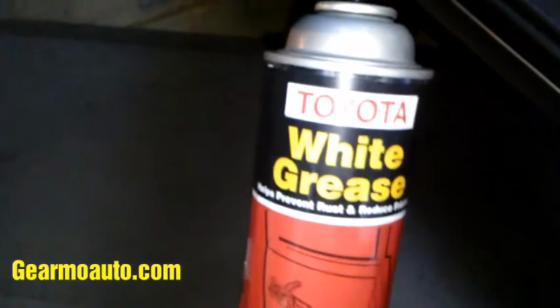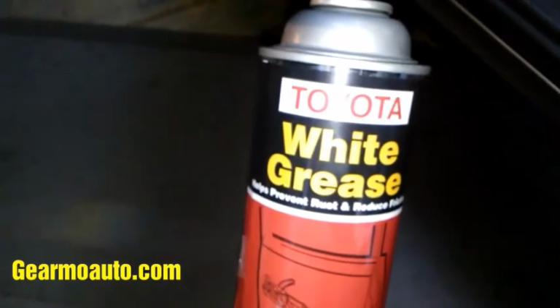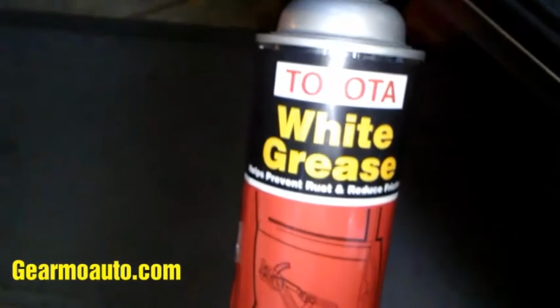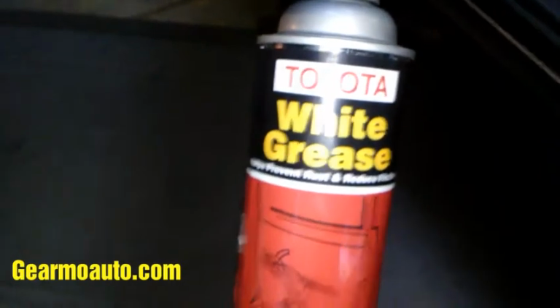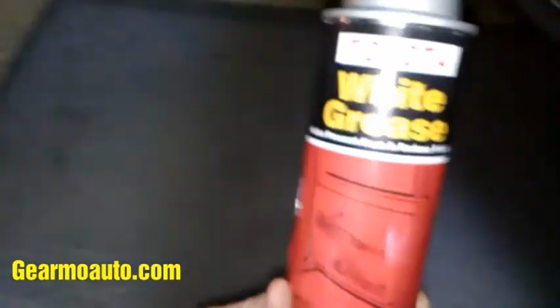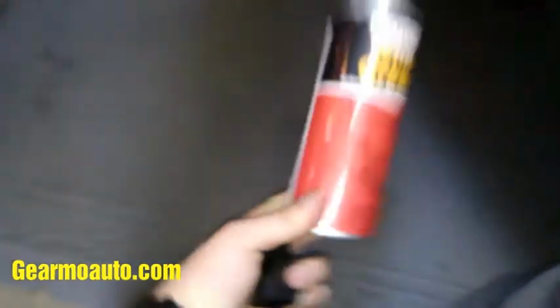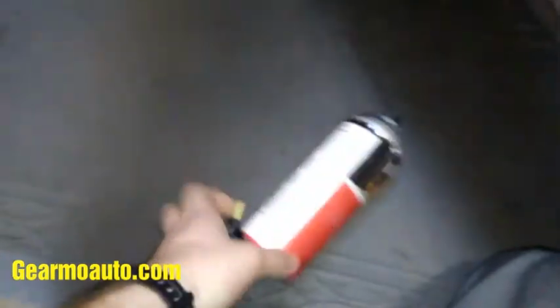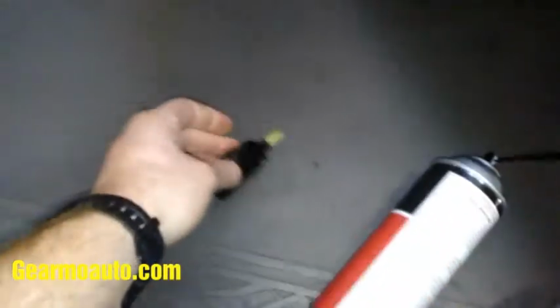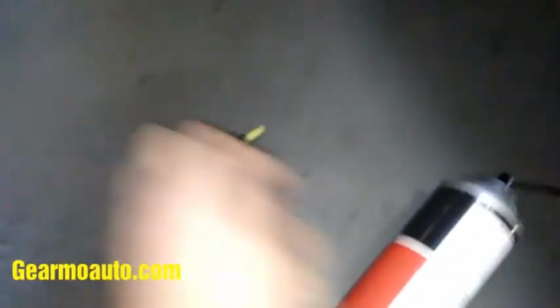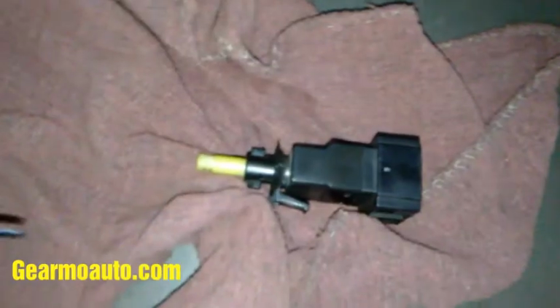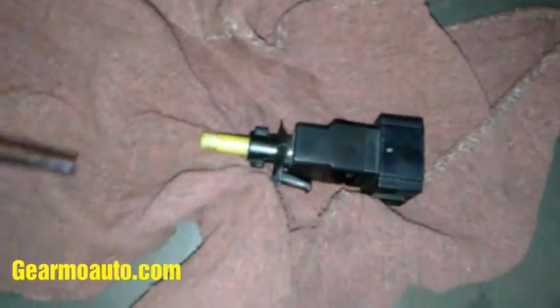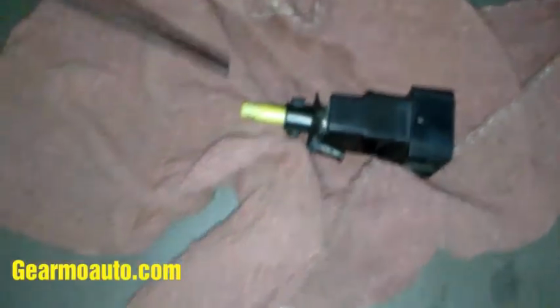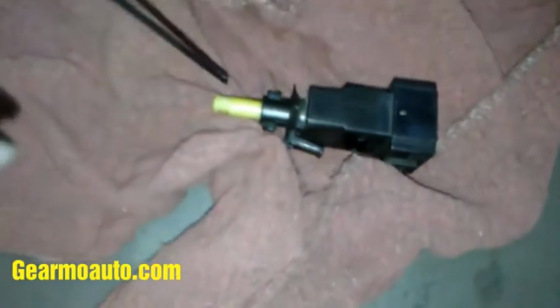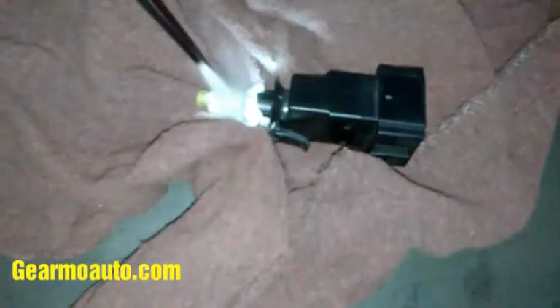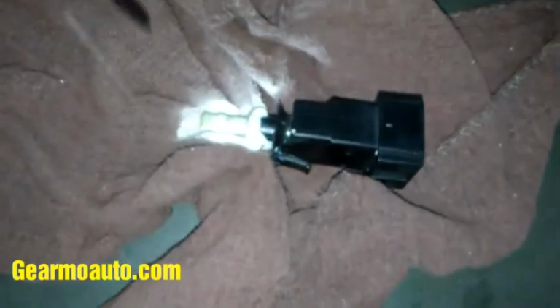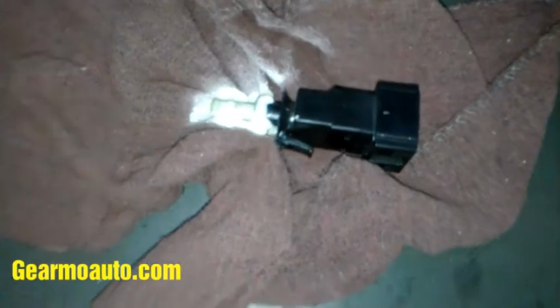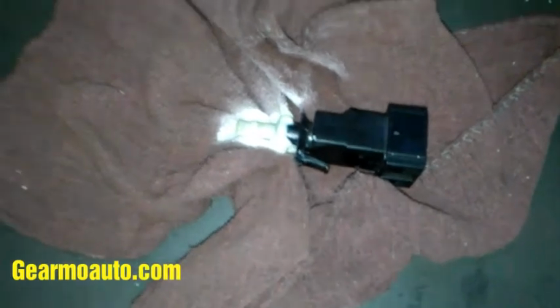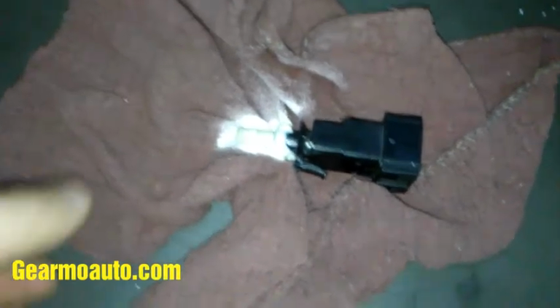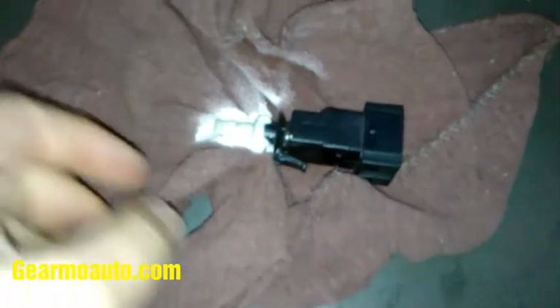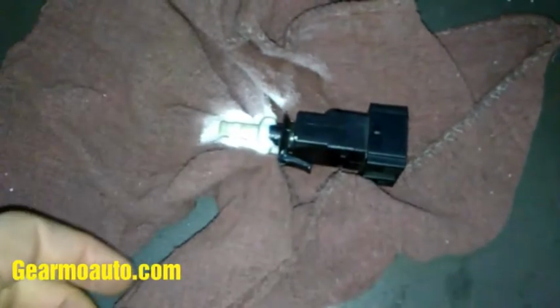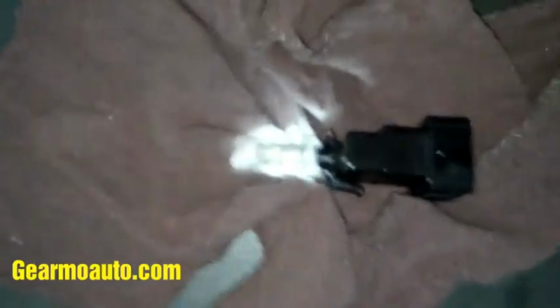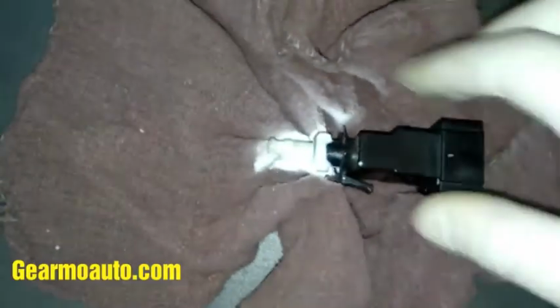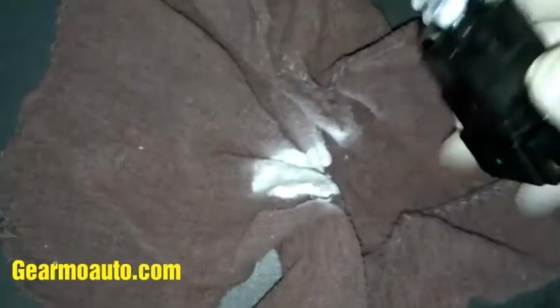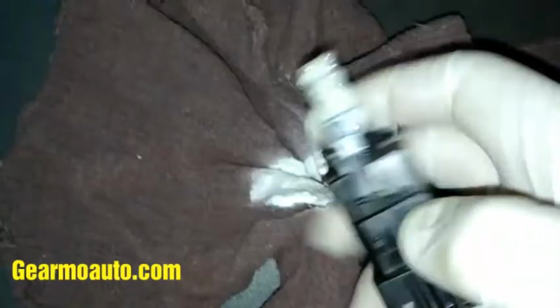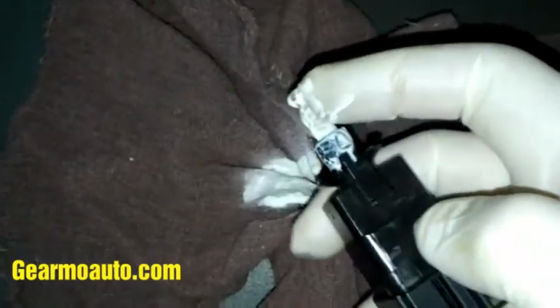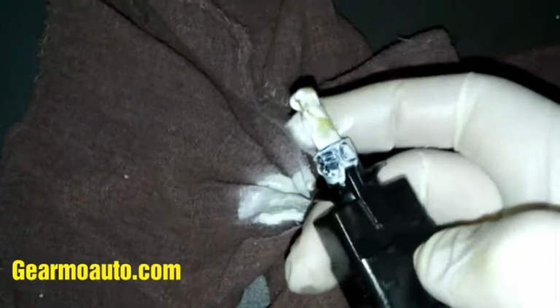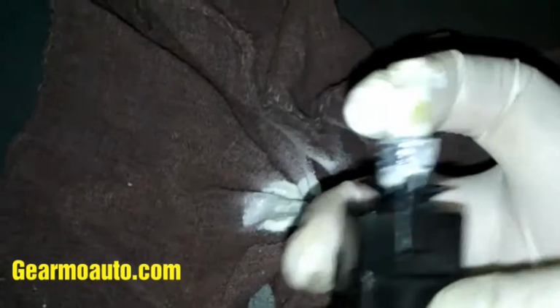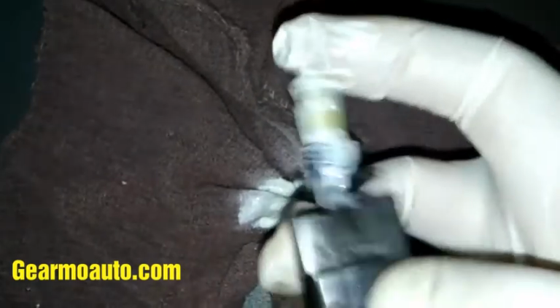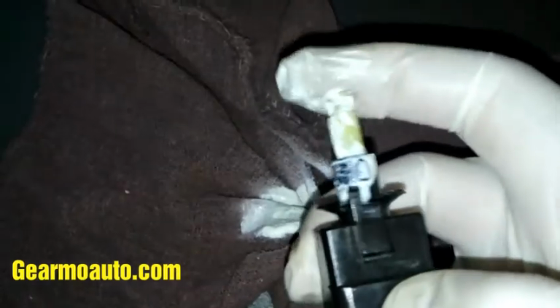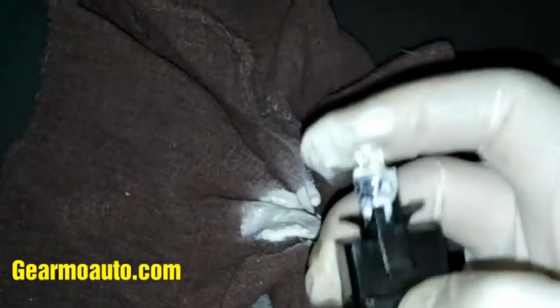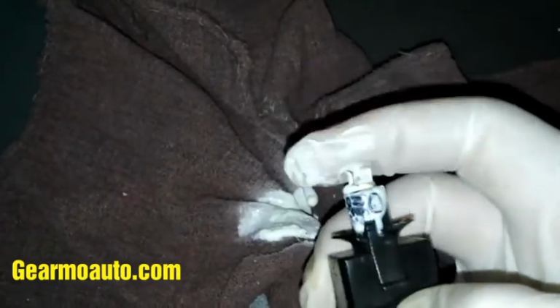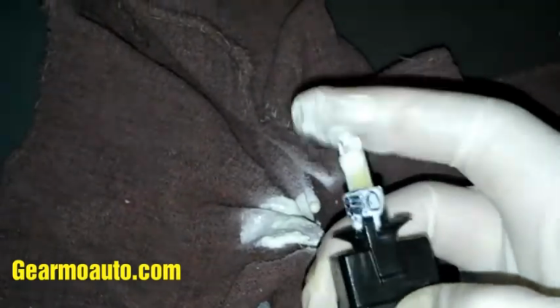I've got some white lithium grease. I'm going to spray it on the beige rod part of the switch — just get some grease on there. I'll rub it on with gloves to coat it, and then I'm going to push it until the noise goes away.